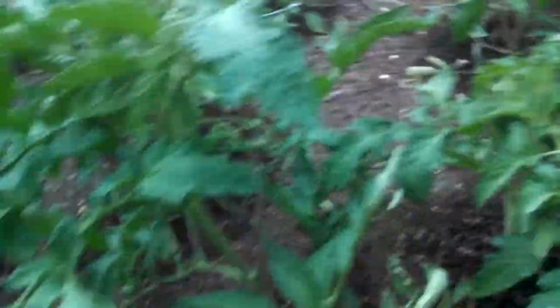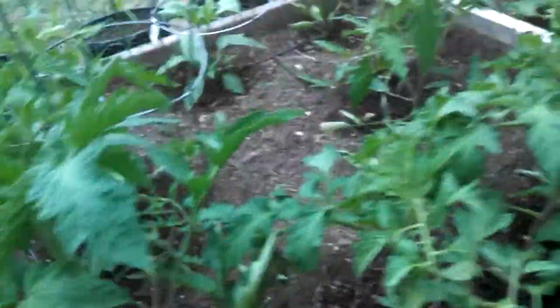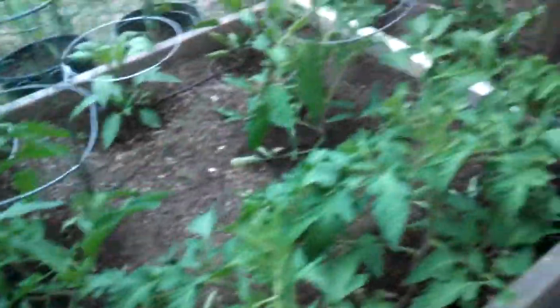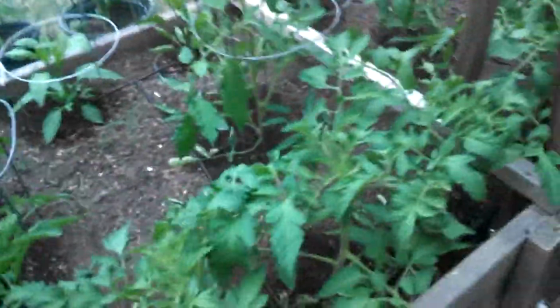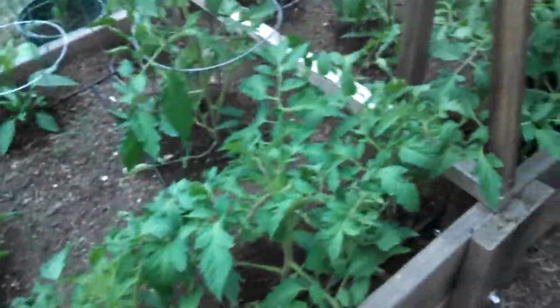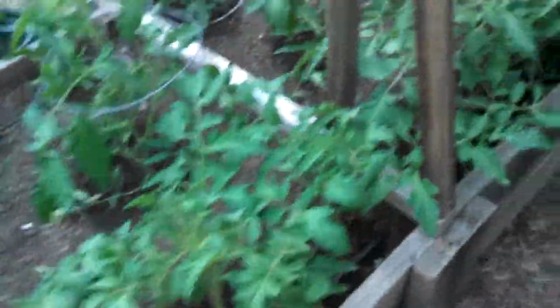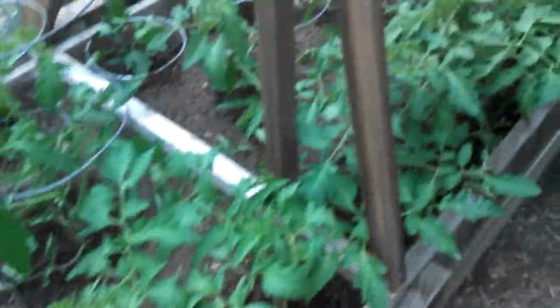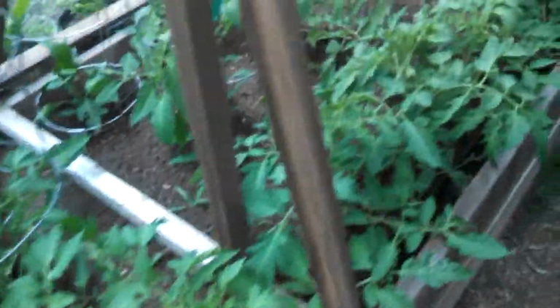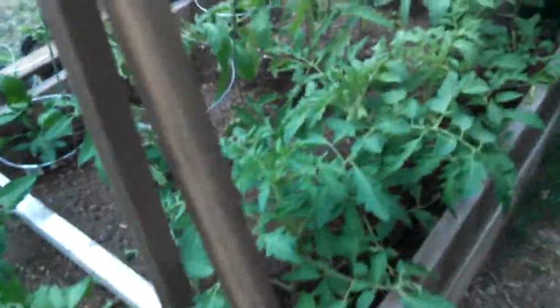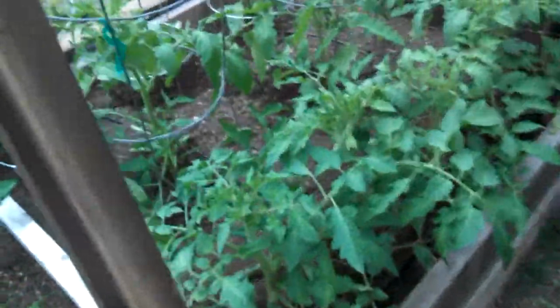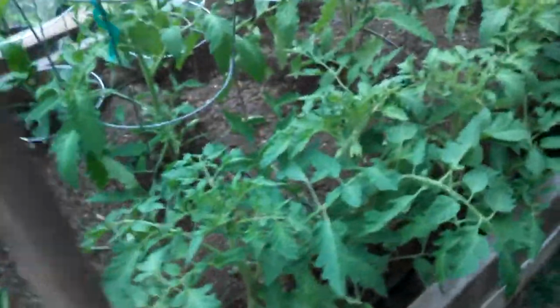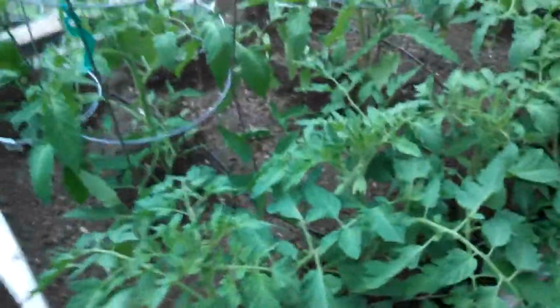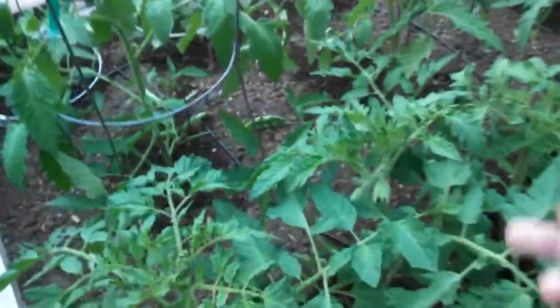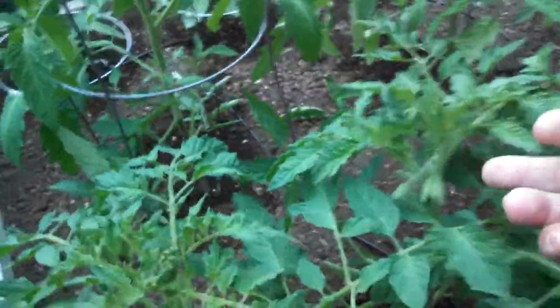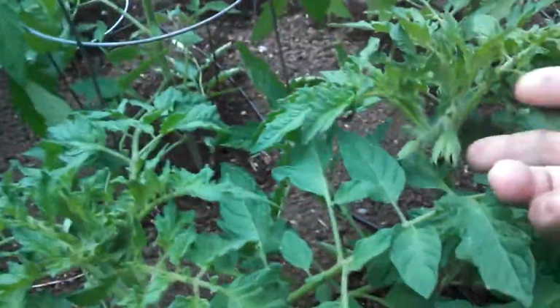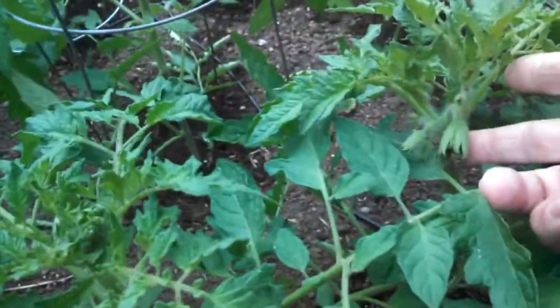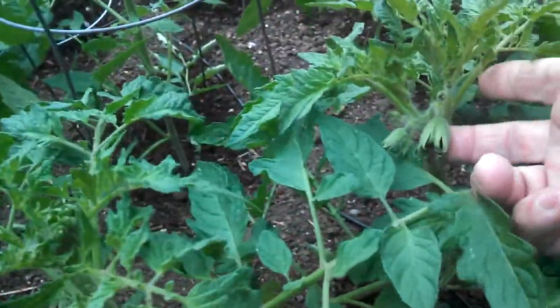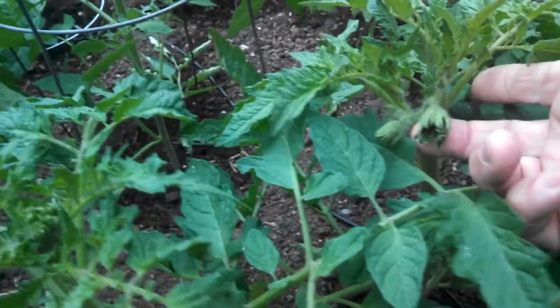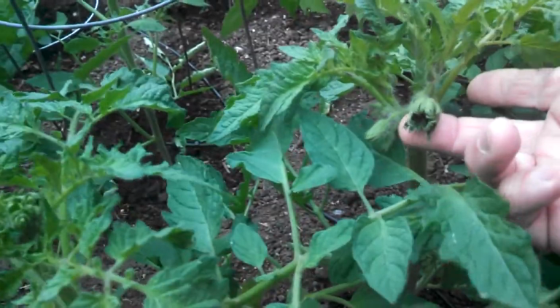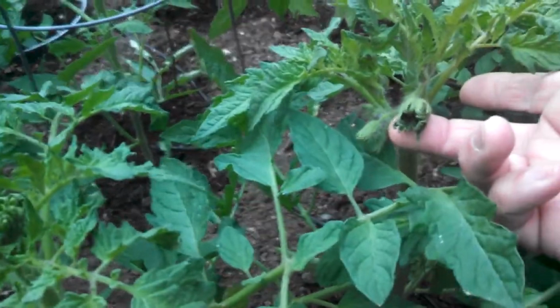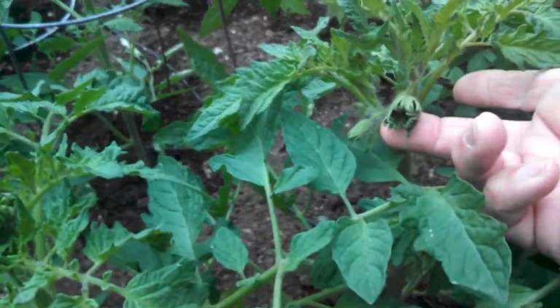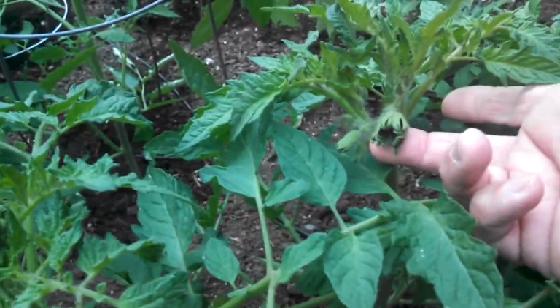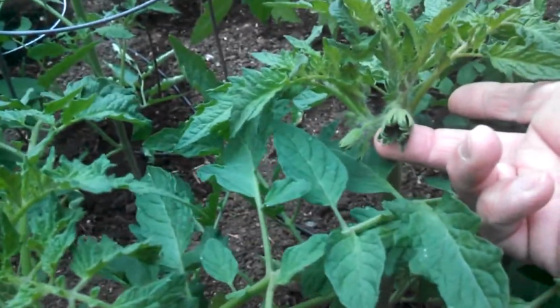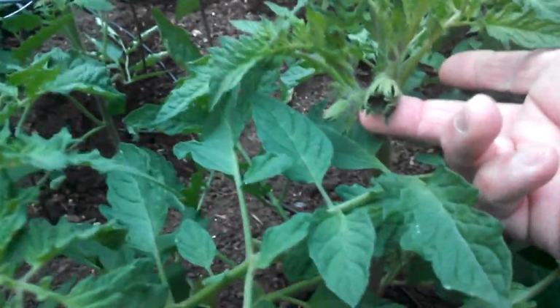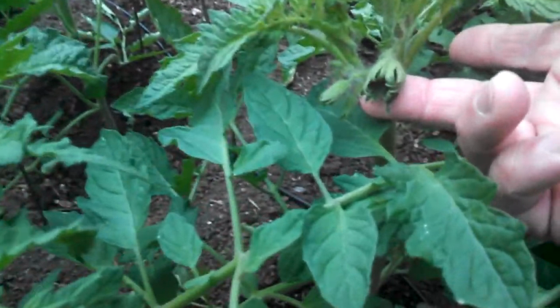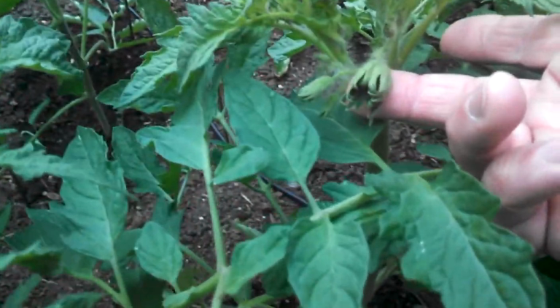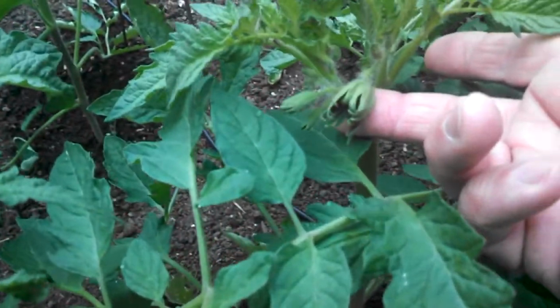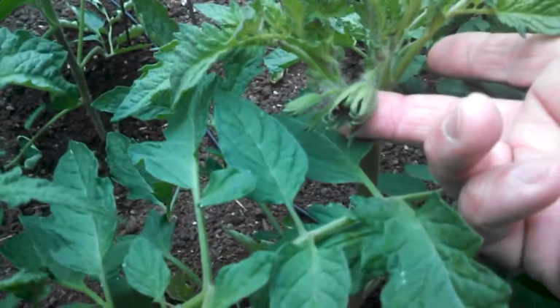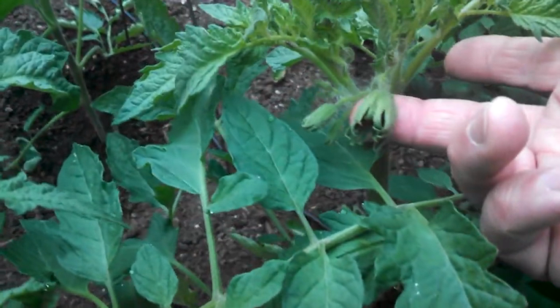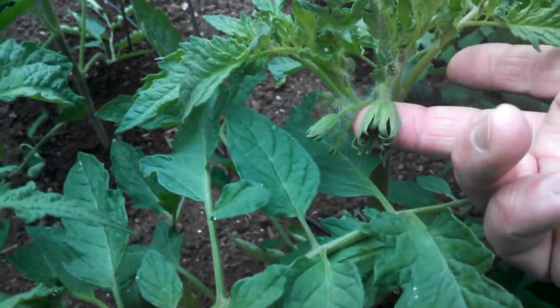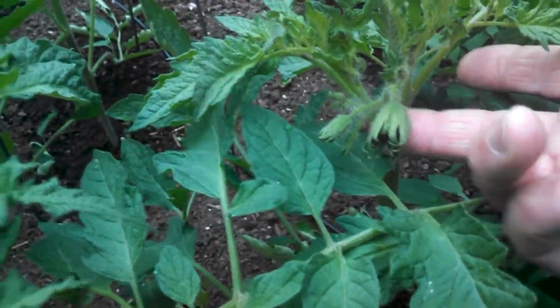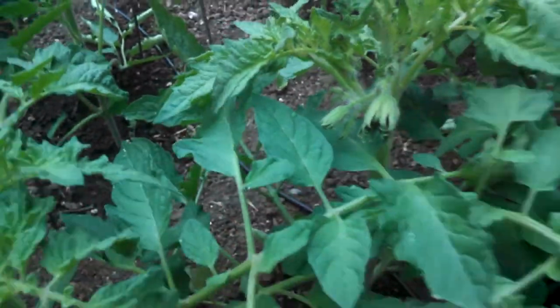It's looking really good down this side too — the blooms are just huge. This is that Cherokee Purple. They're just so much more healthy looking this year.